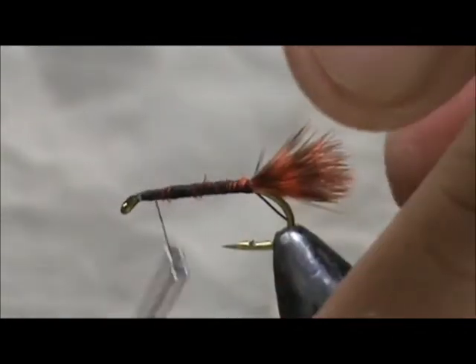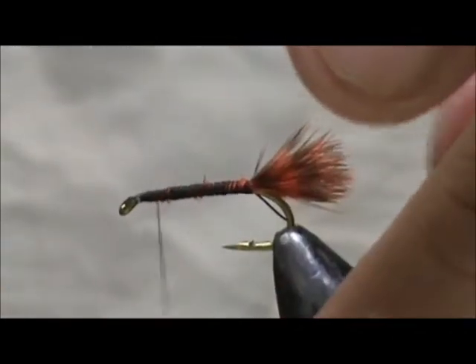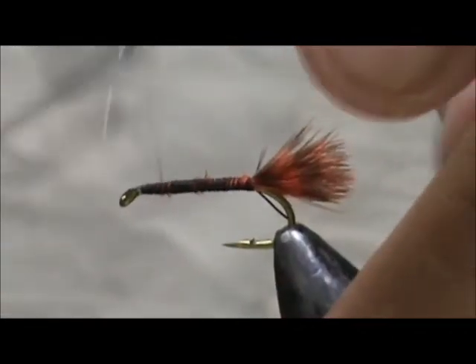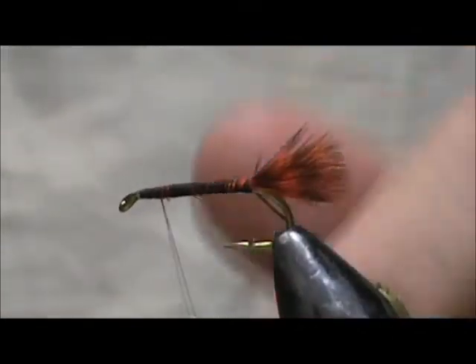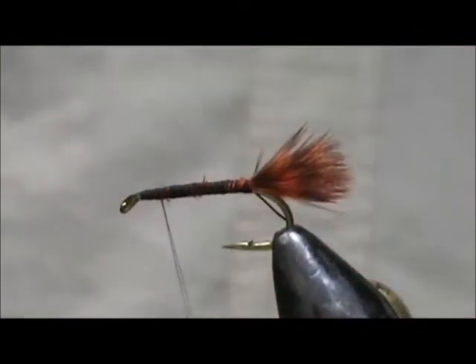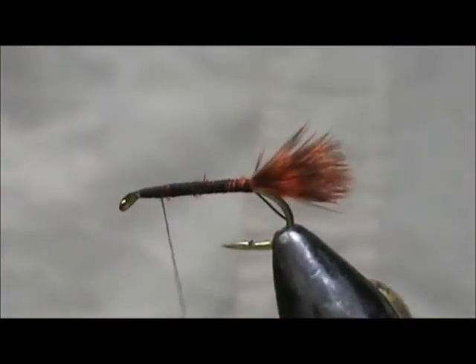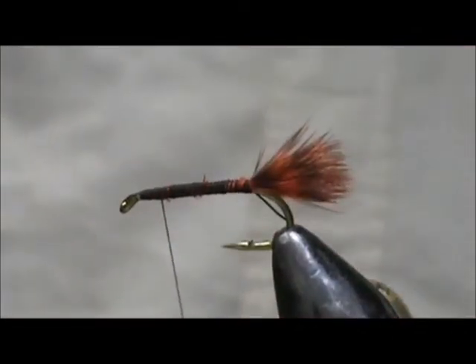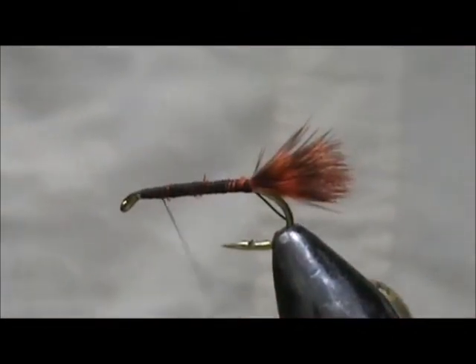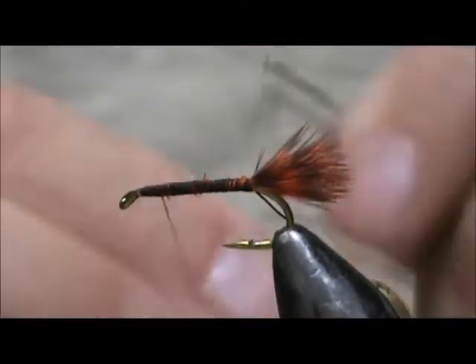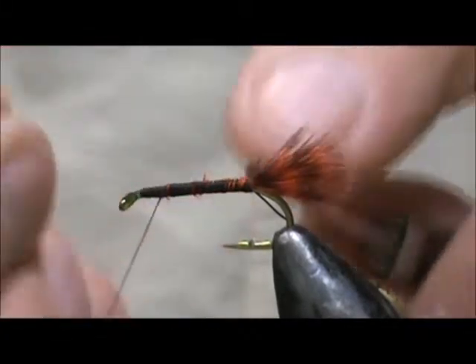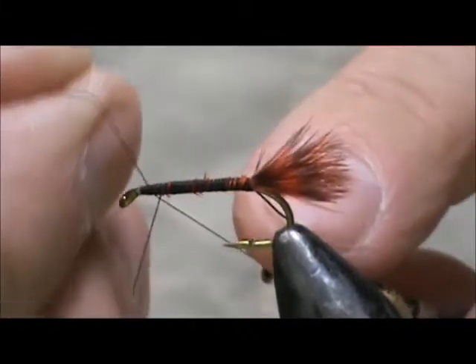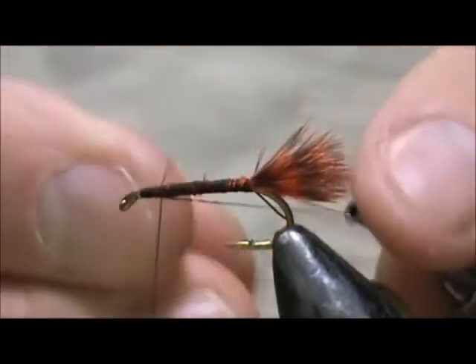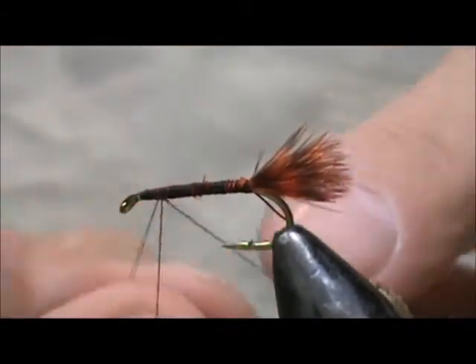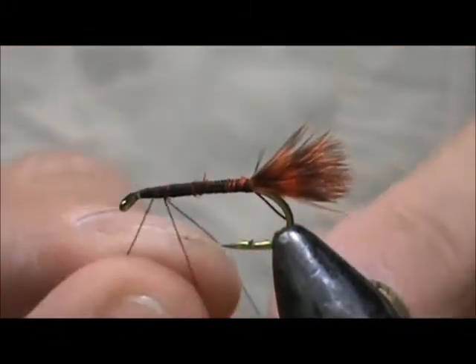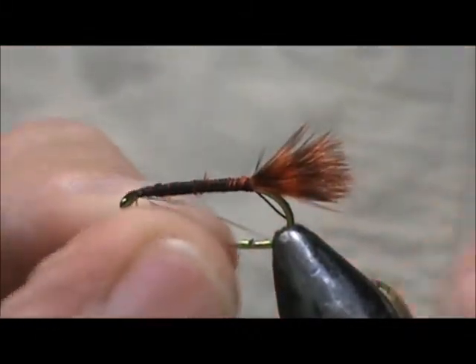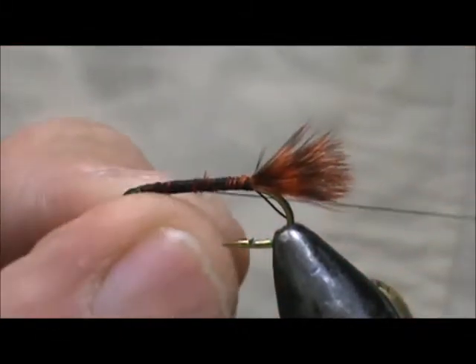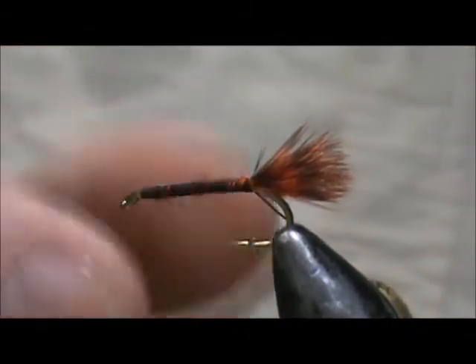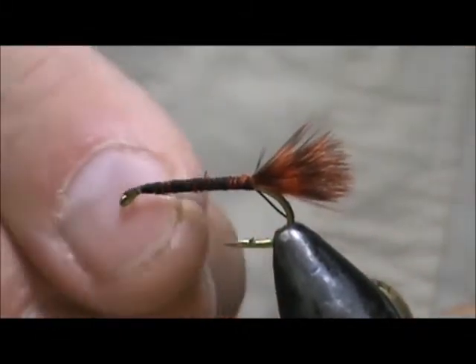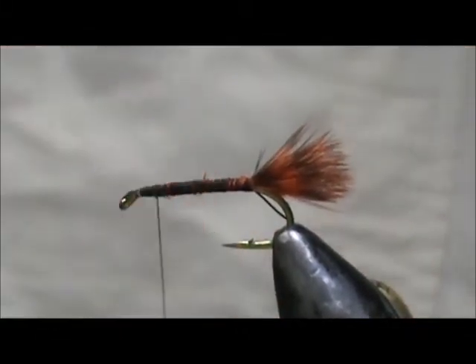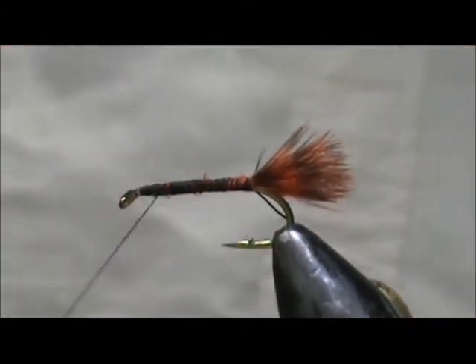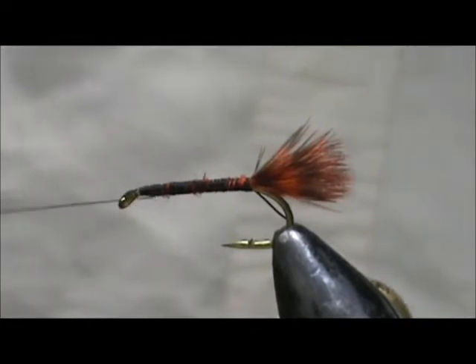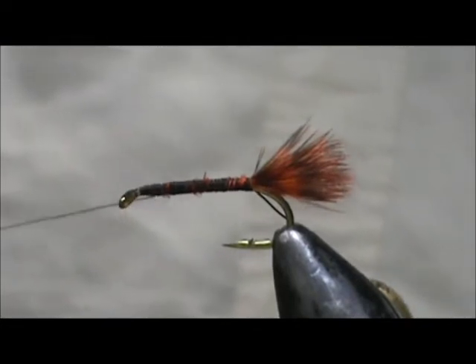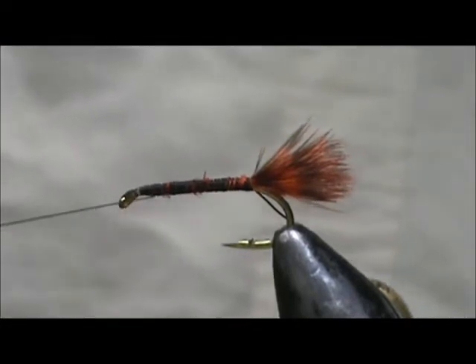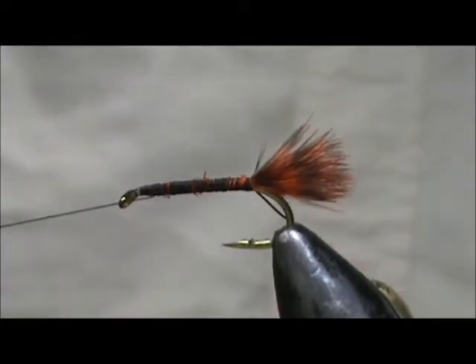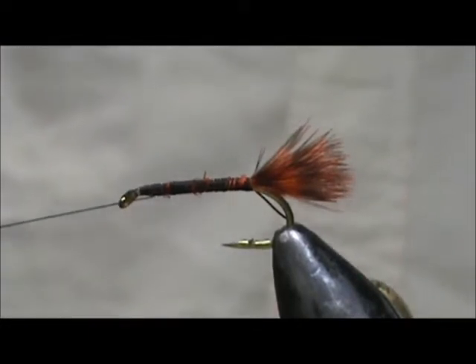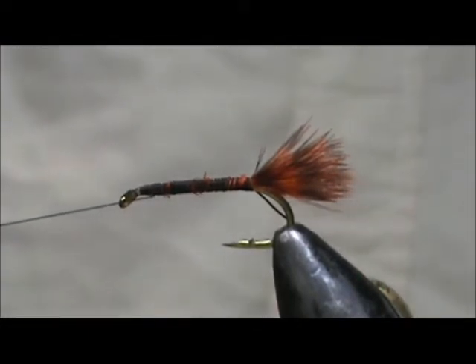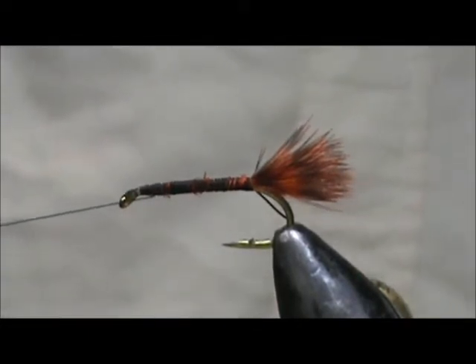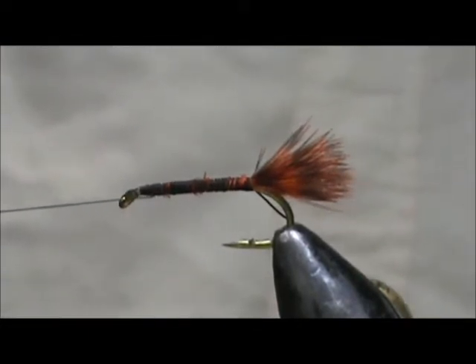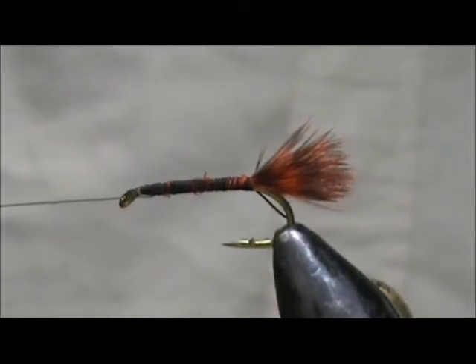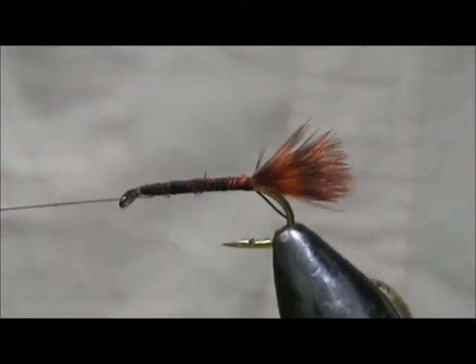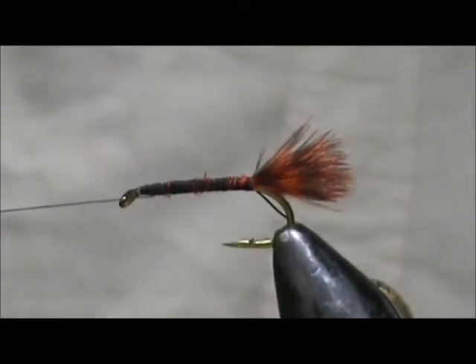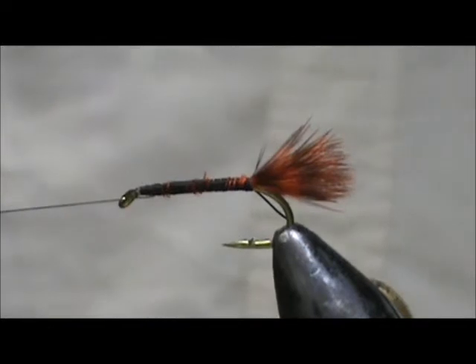Tie off the remainder of that. I'm going to give it a half hitch right here and put that in my bobbin cradle.